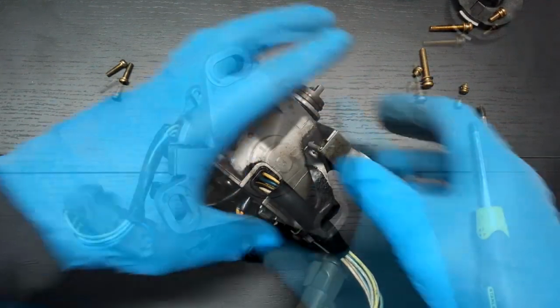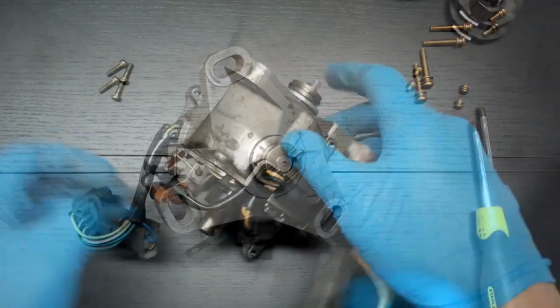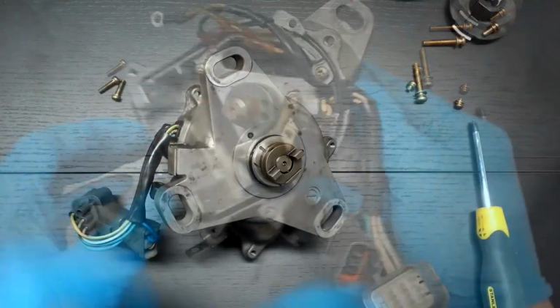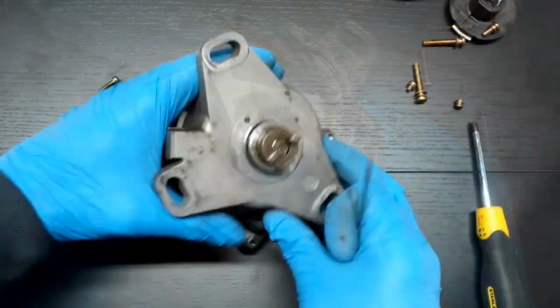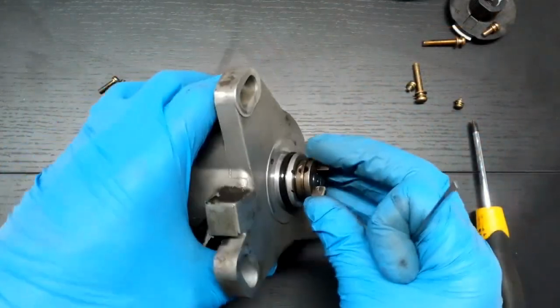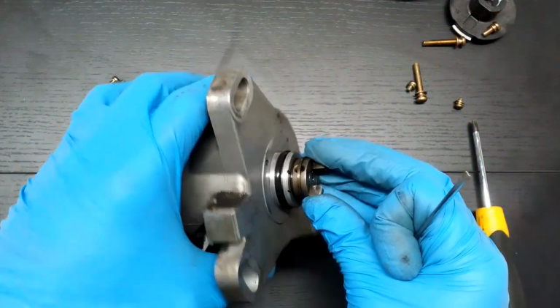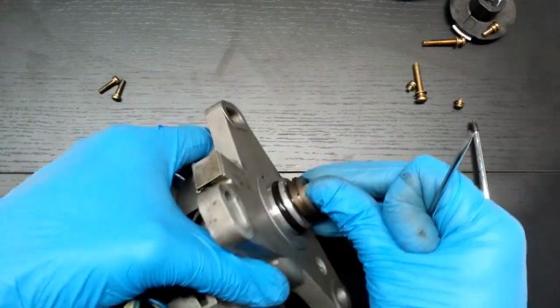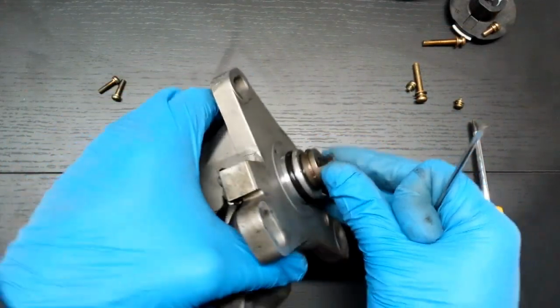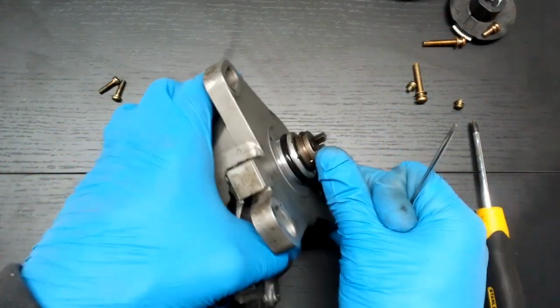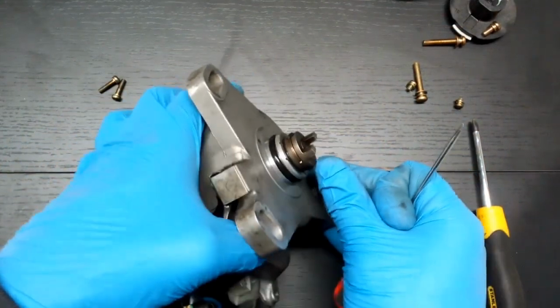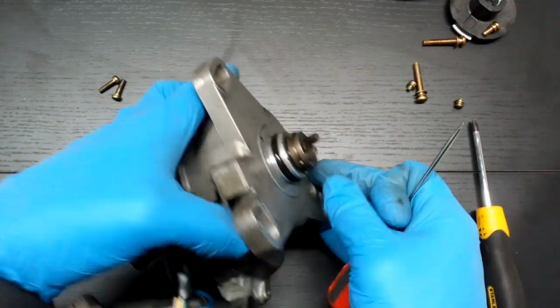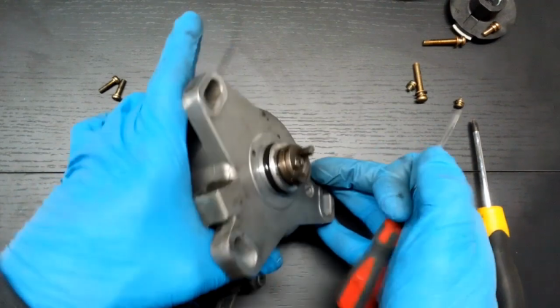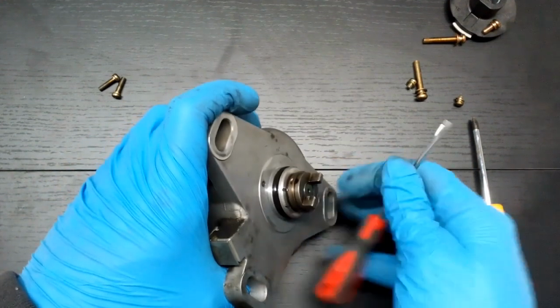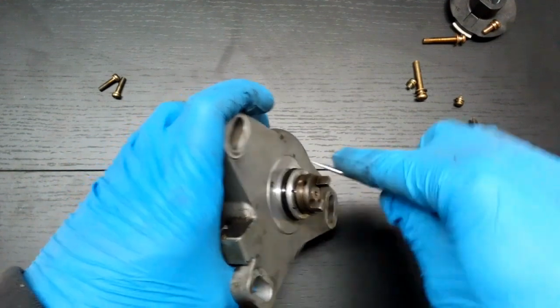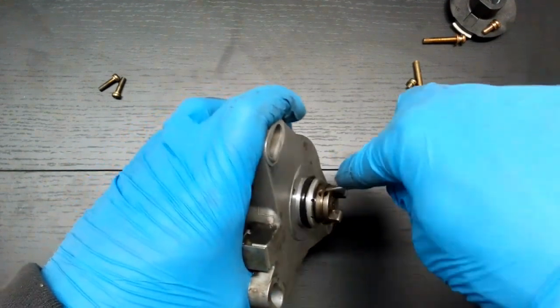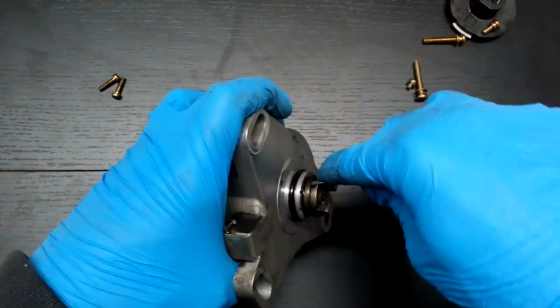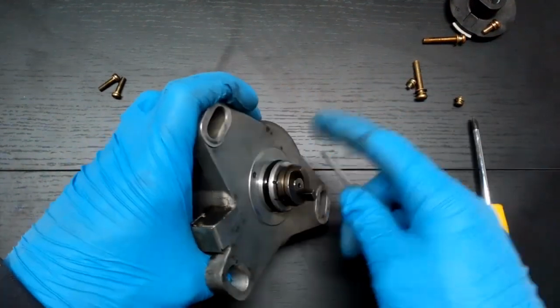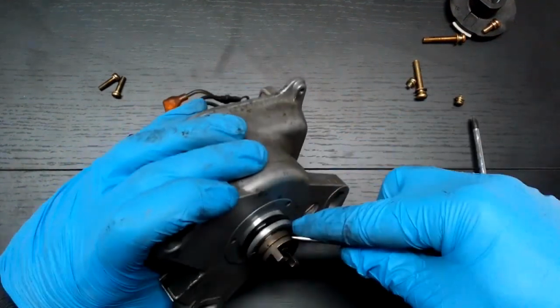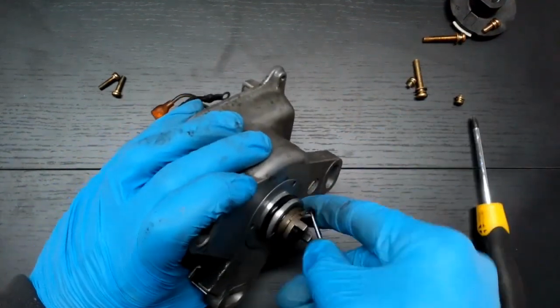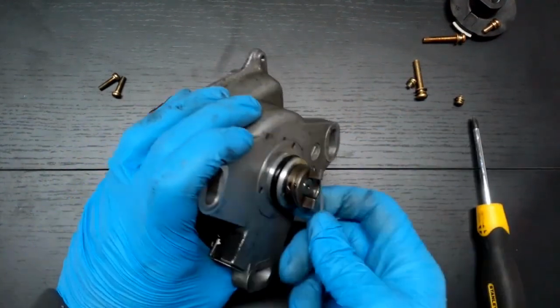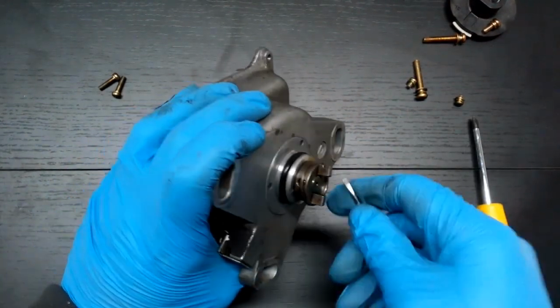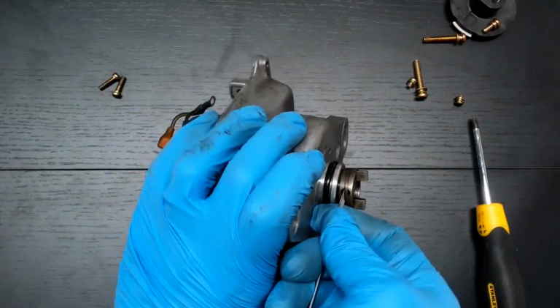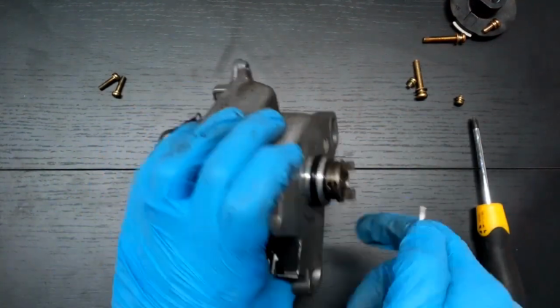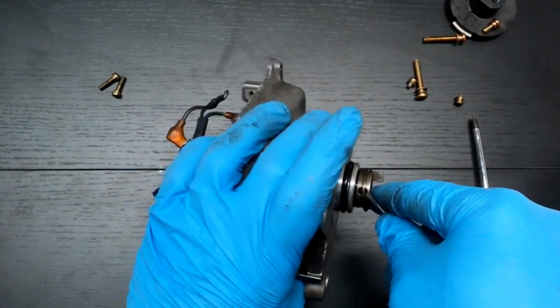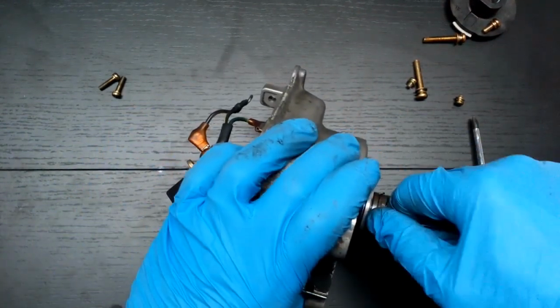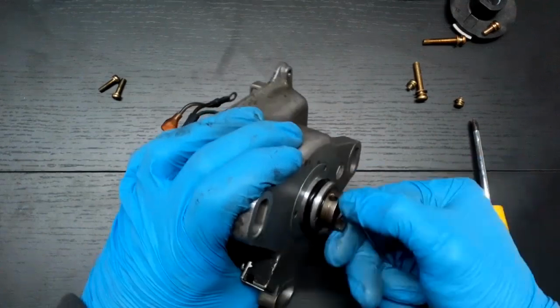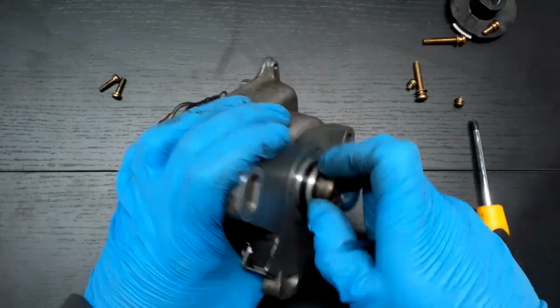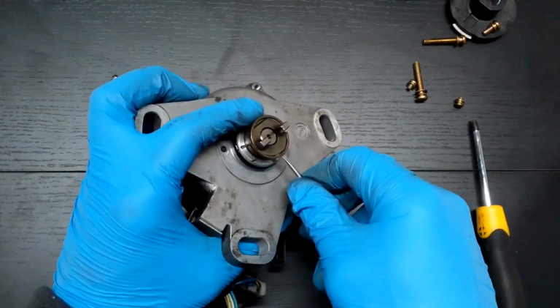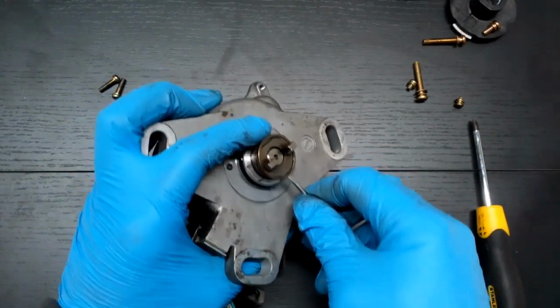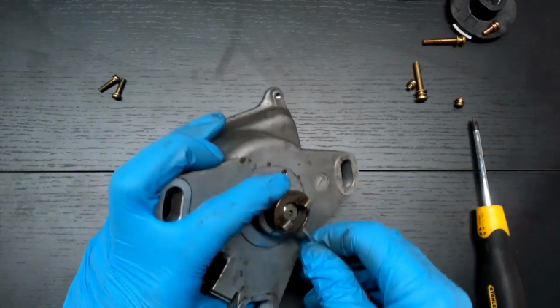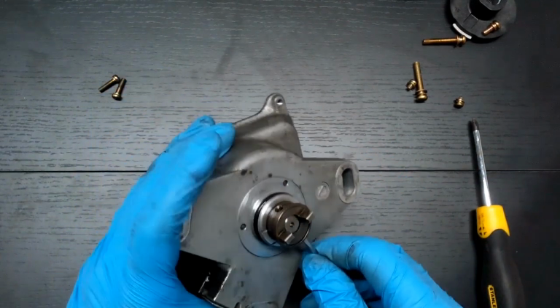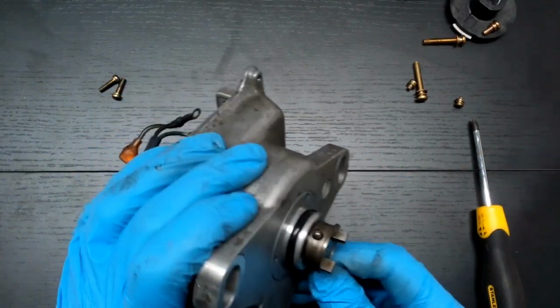Remove the distributor coupling. It is important to remember the coupling and shaft position to ensure it goes back in the same orientation during reassembly. Take the snap ring off and the pin will fall out.